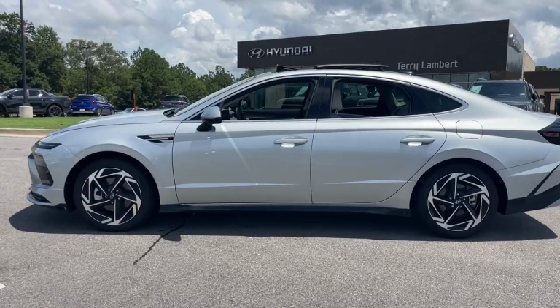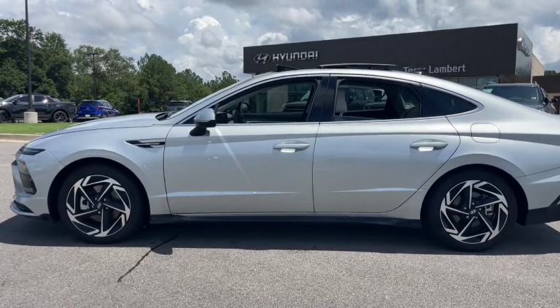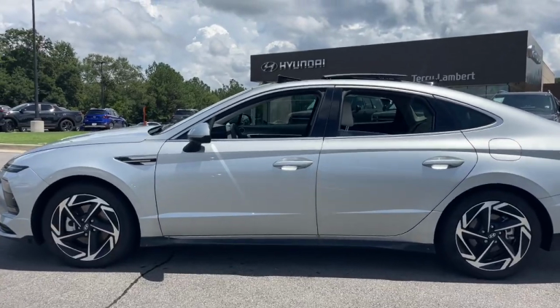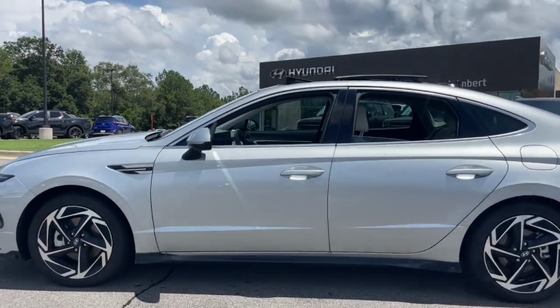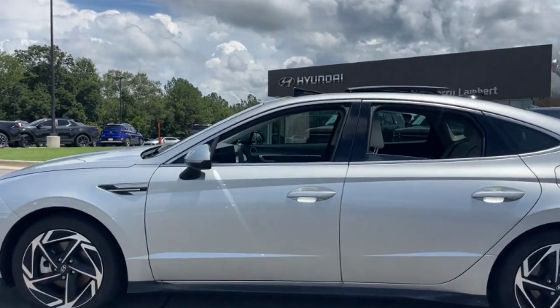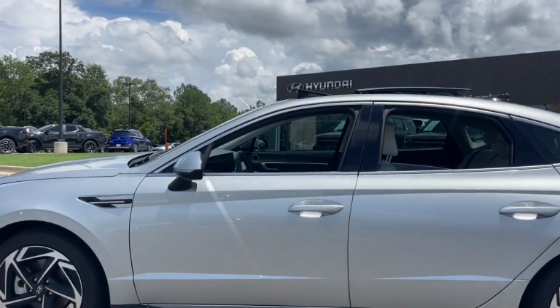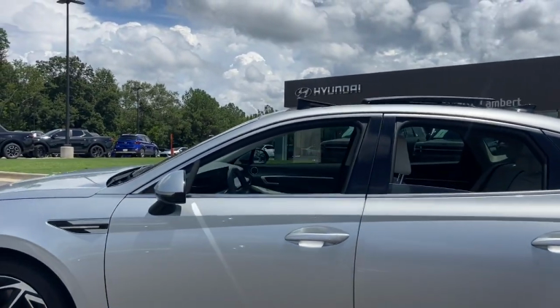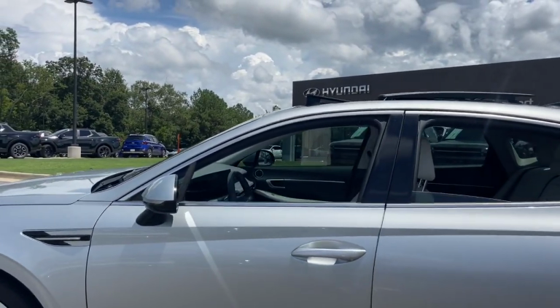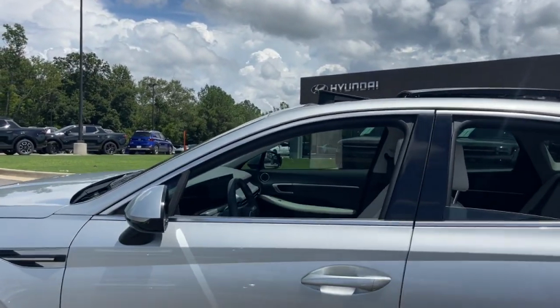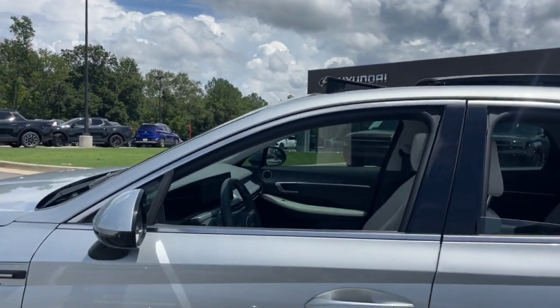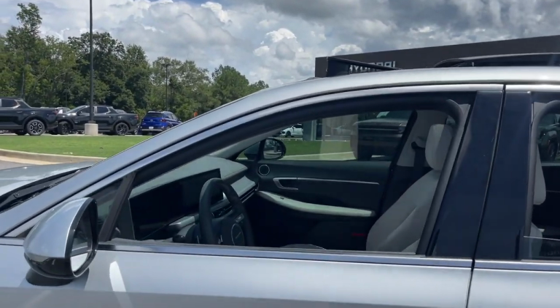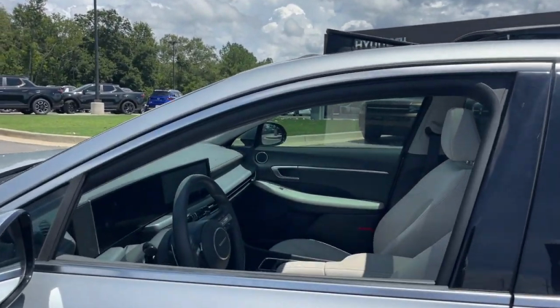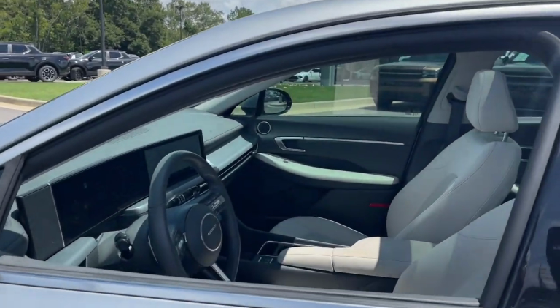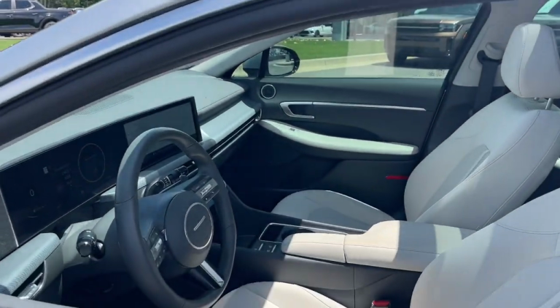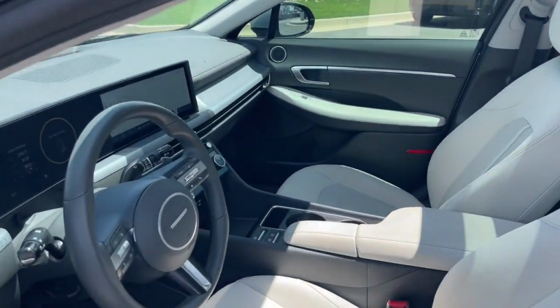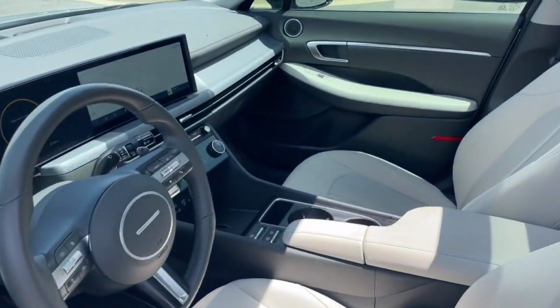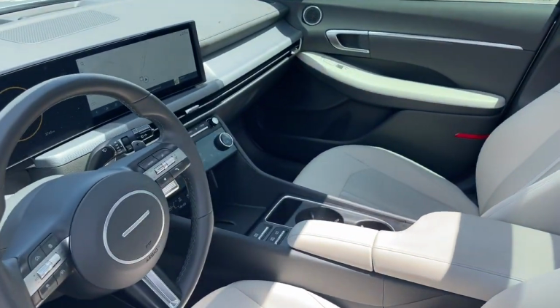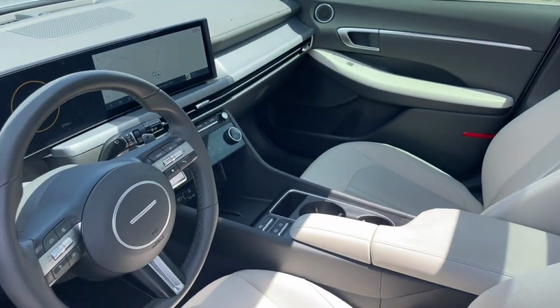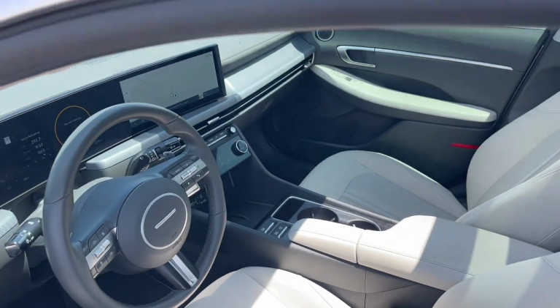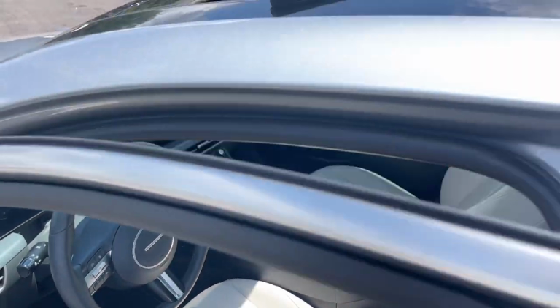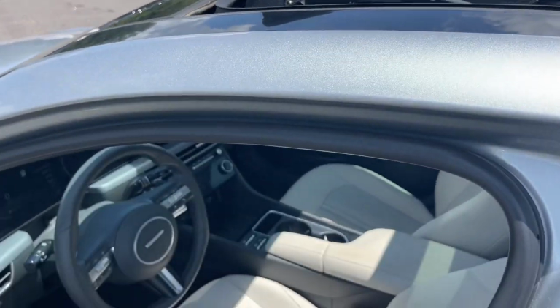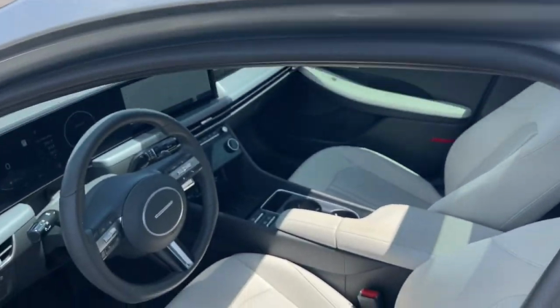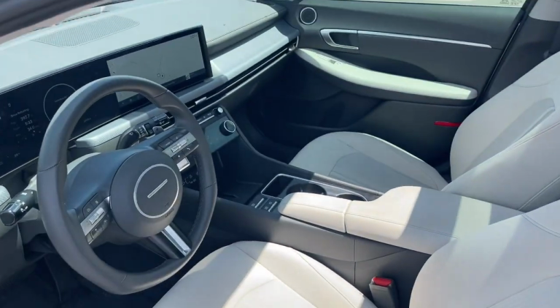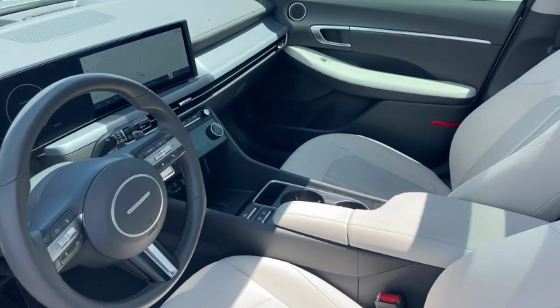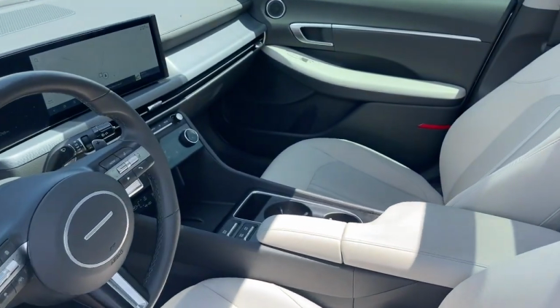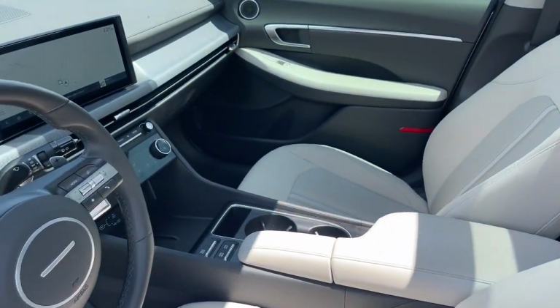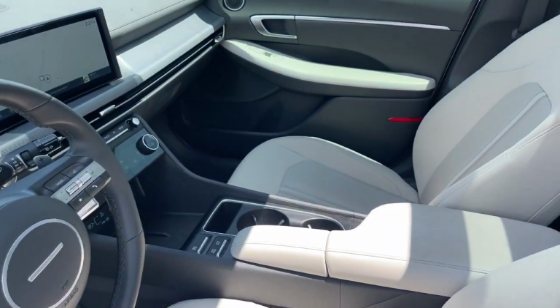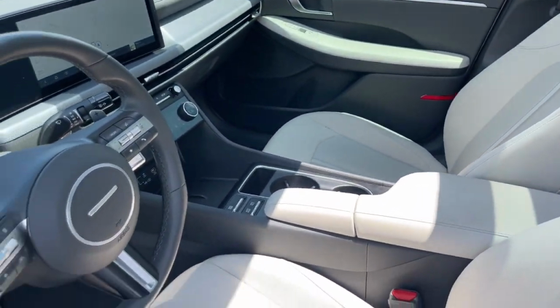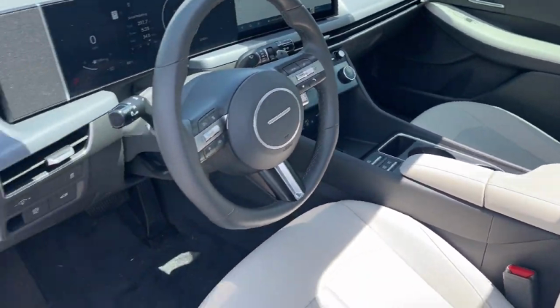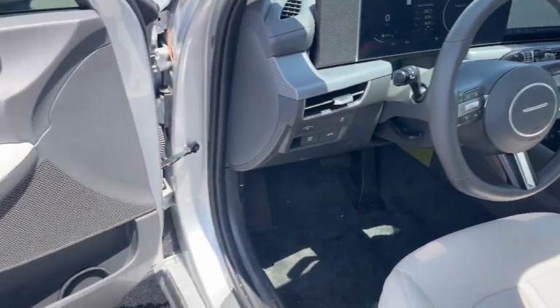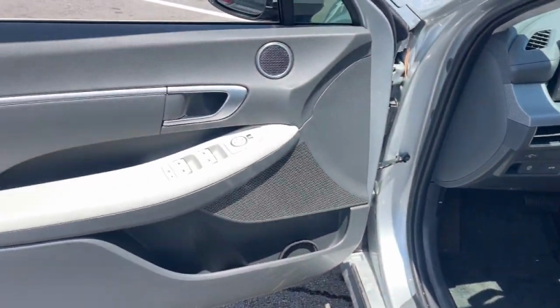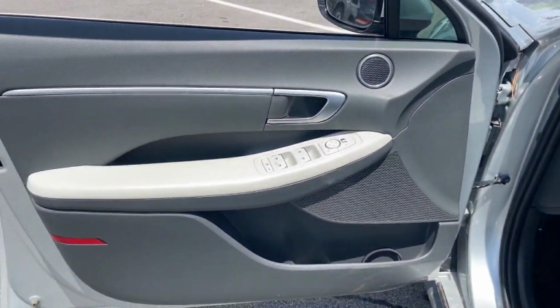Its comfortable cabin with standard touchscreen infotainment and driver assistance, along with stylish good looks, make this midsize four-door your go-to family sedan.